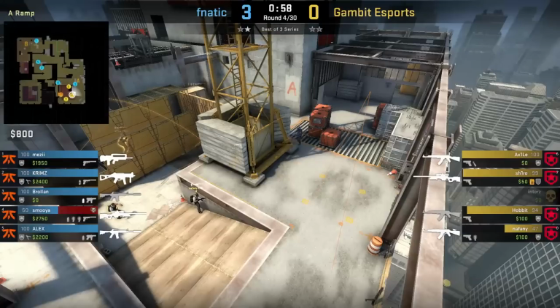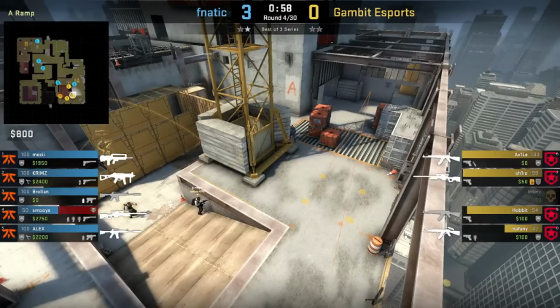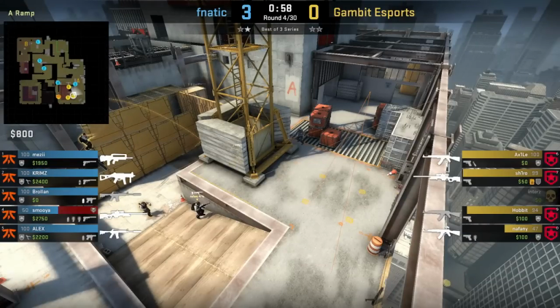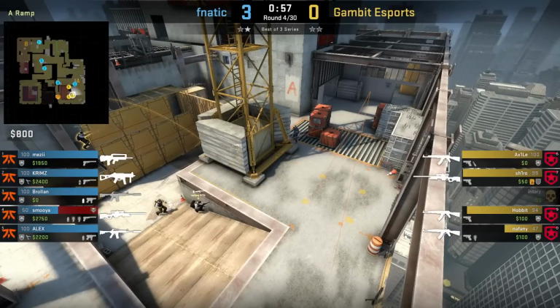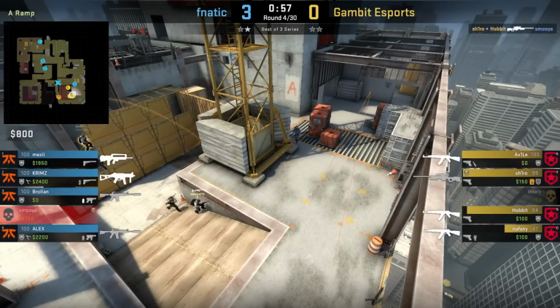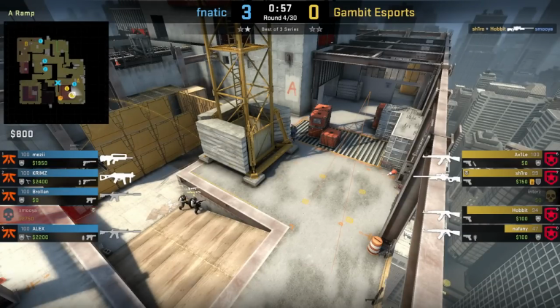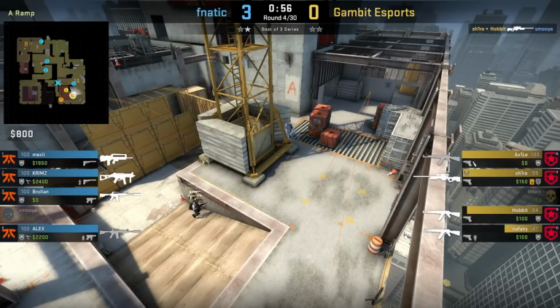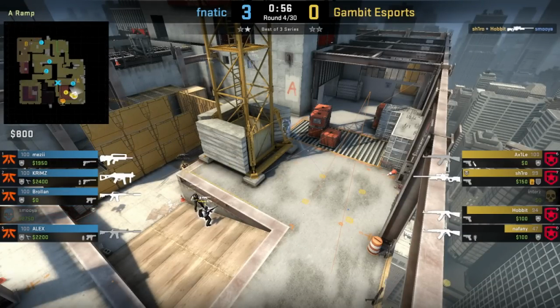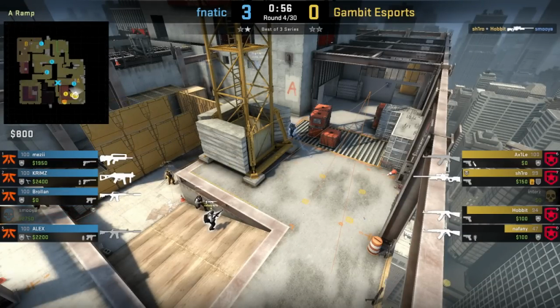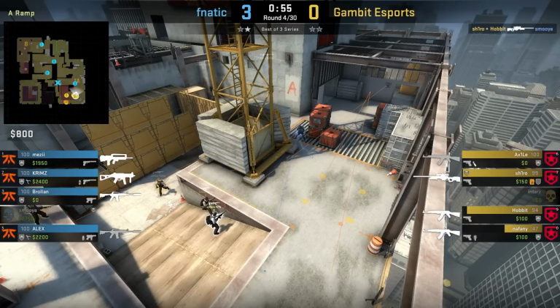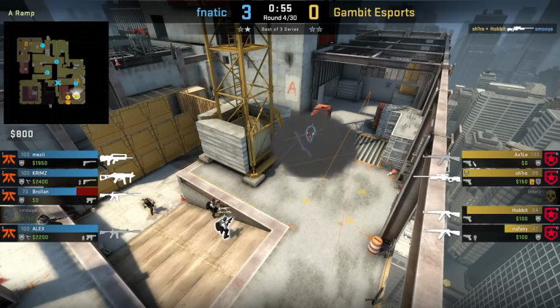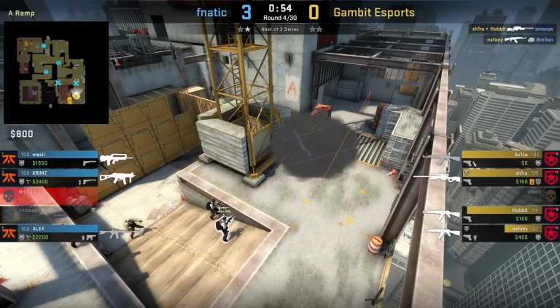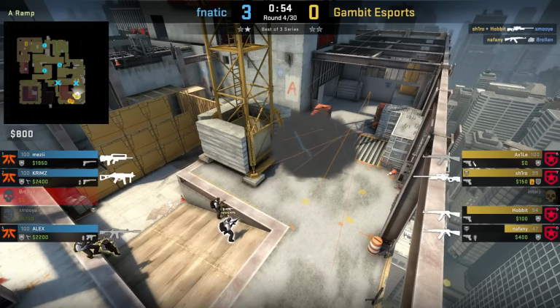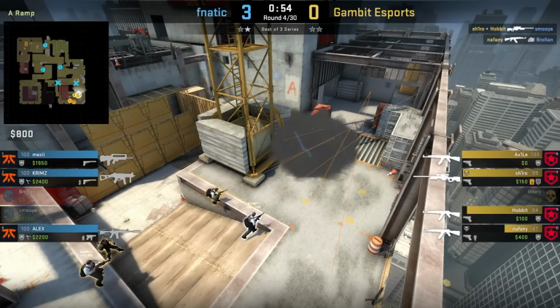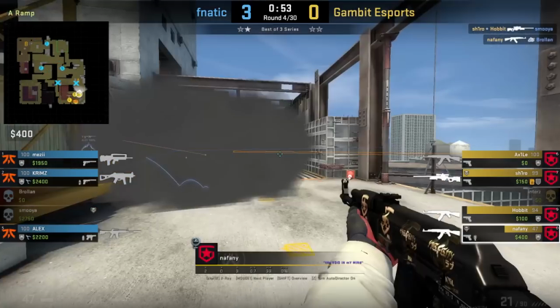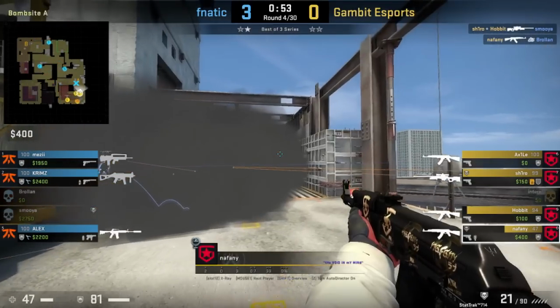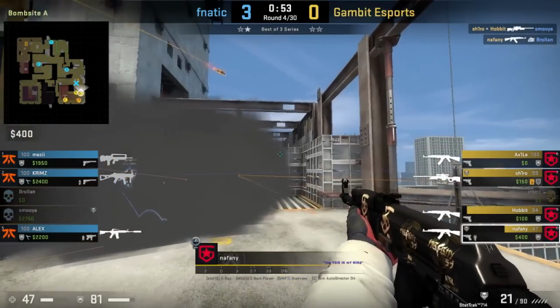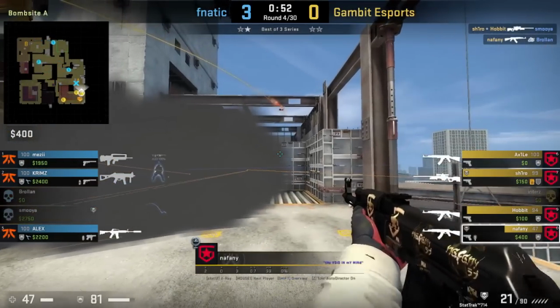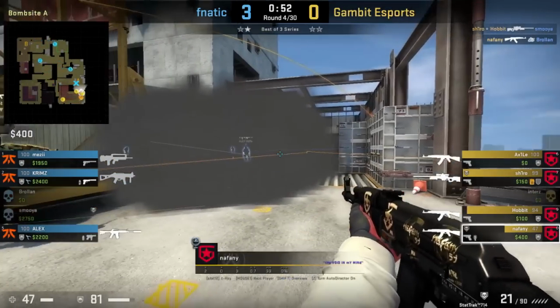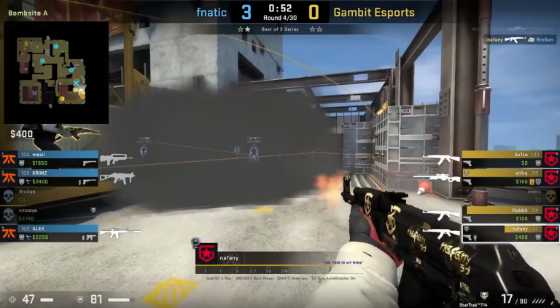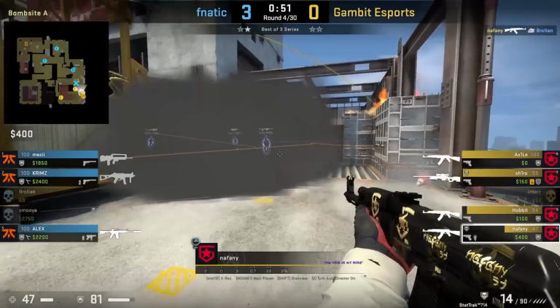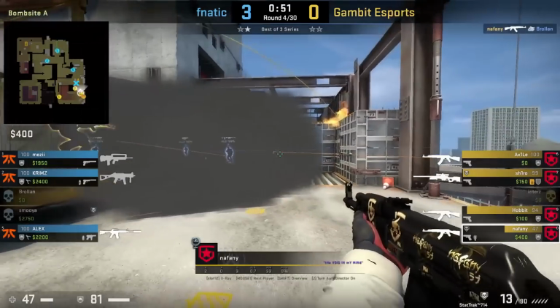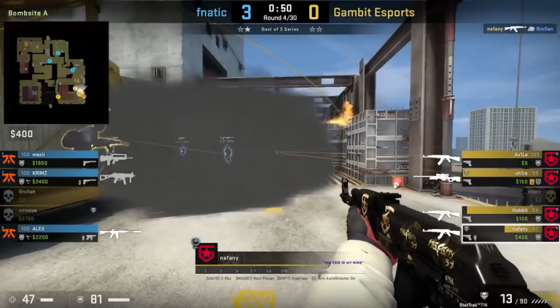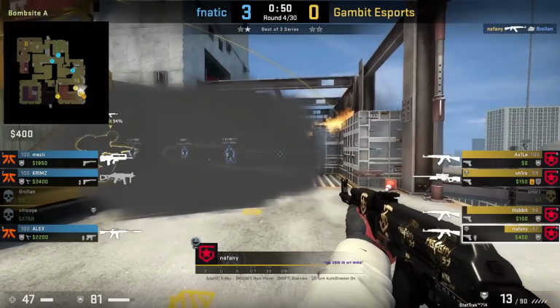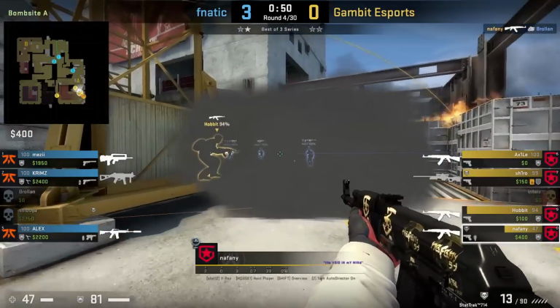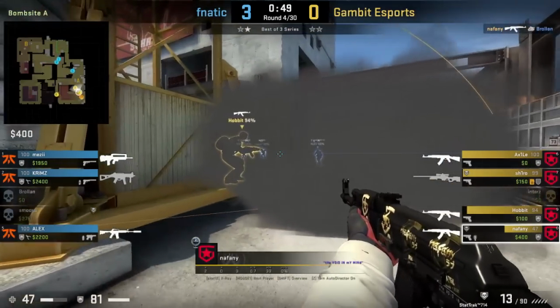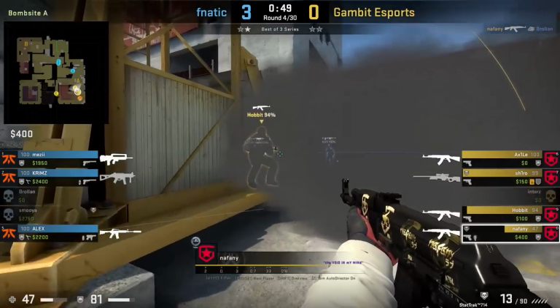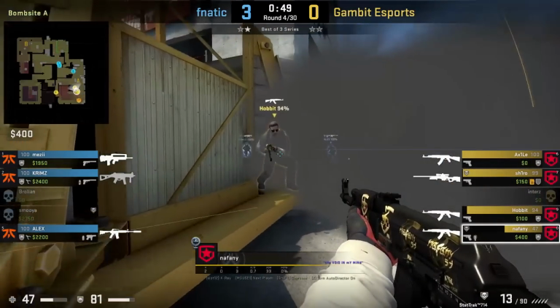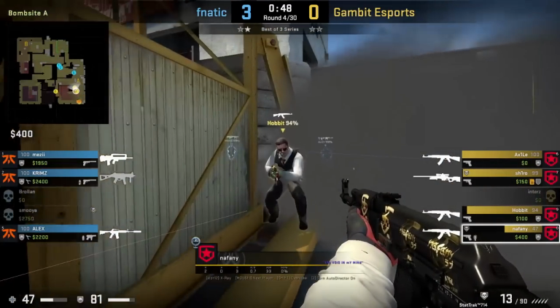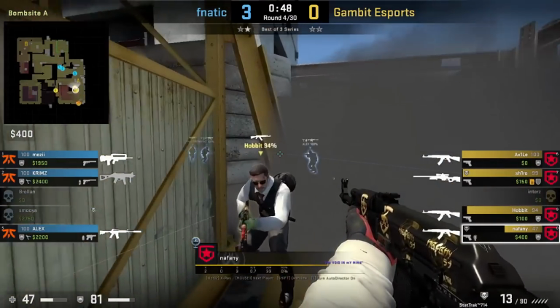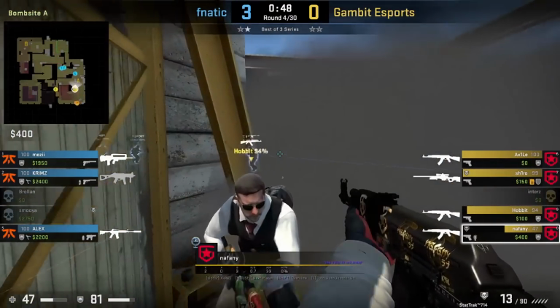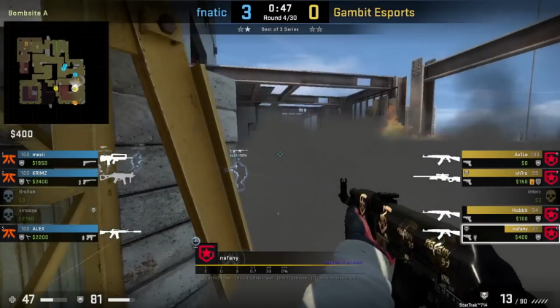CTs commonly jiggle peek ramp from behind Crane, then smoke it off when contact or an execute happens. Gambit will boost Crane to peek over that smoke and they get a kill into Alex.